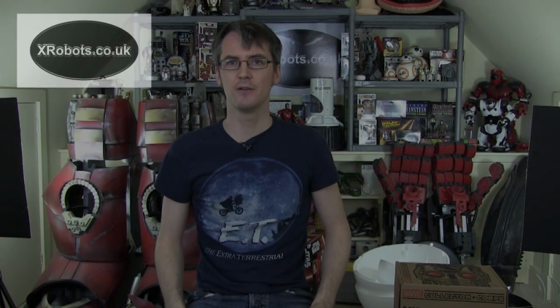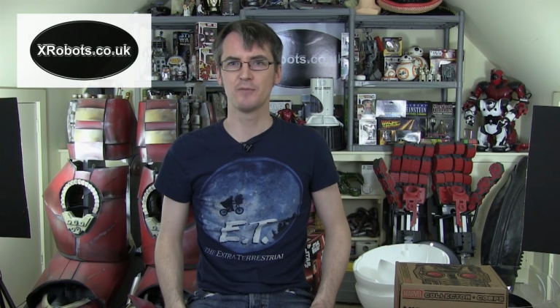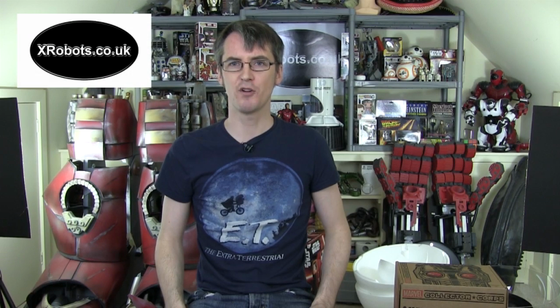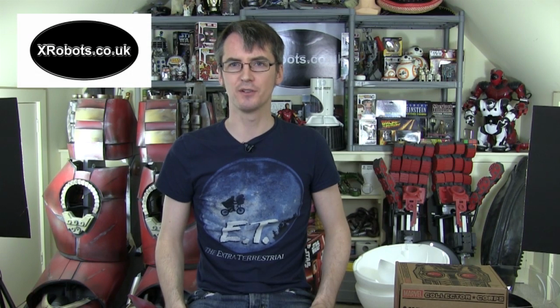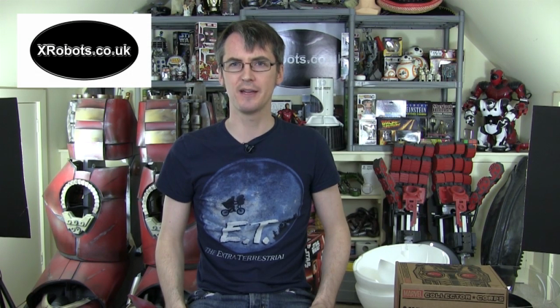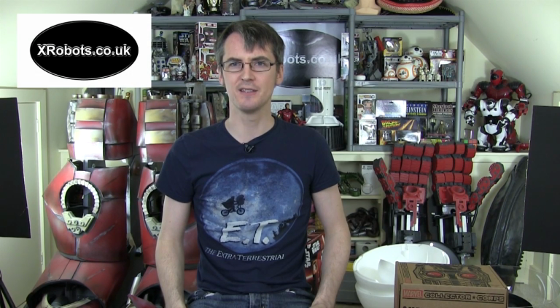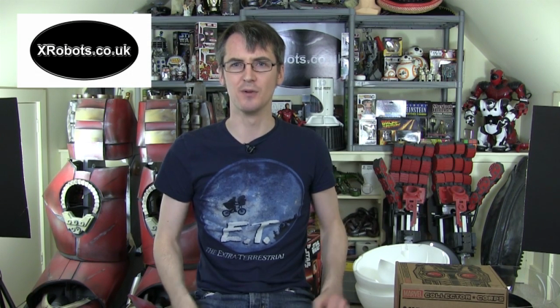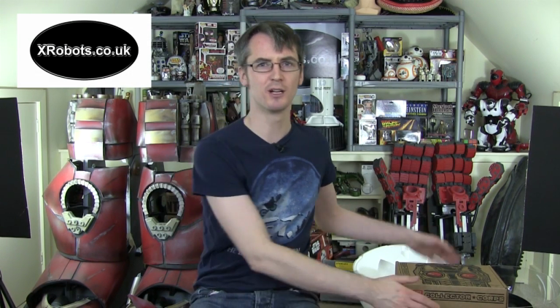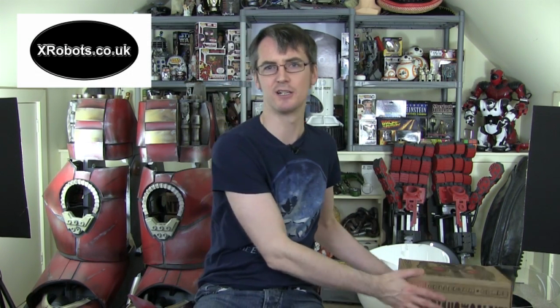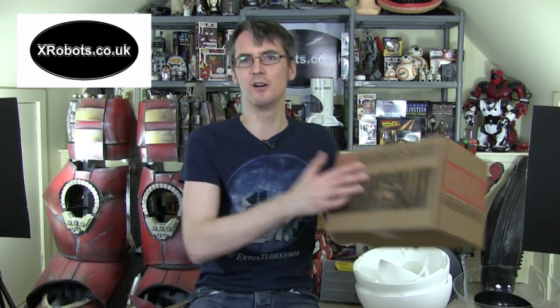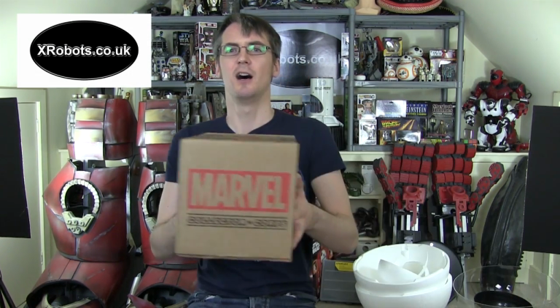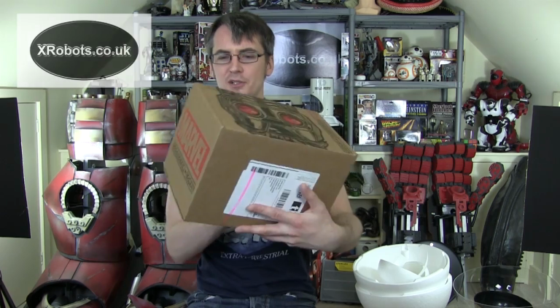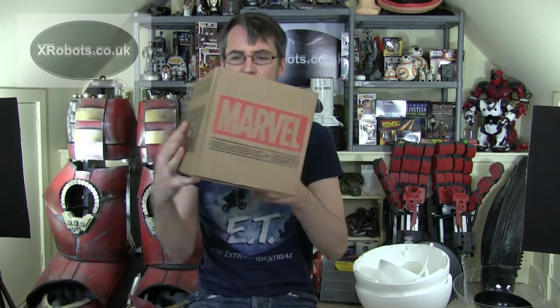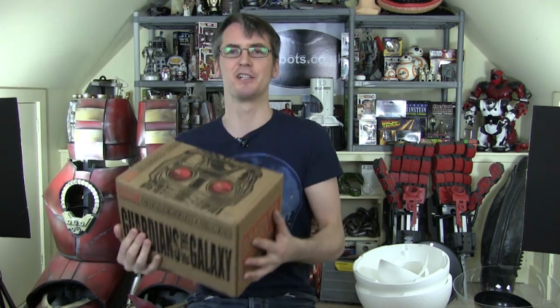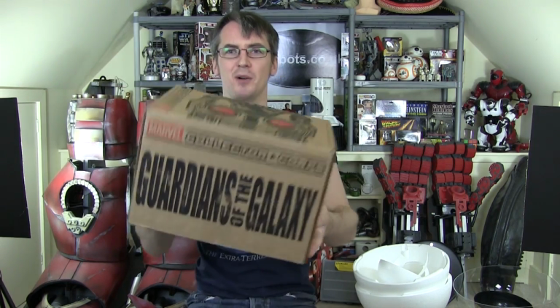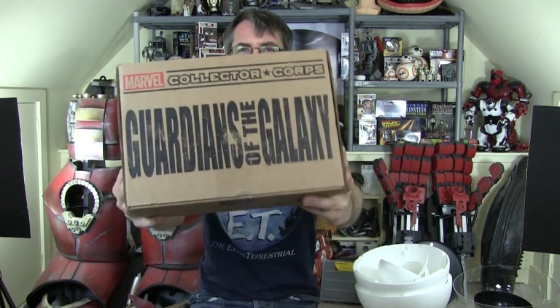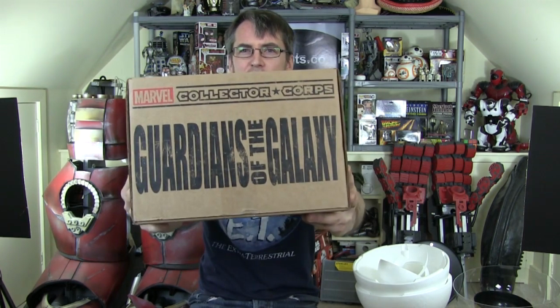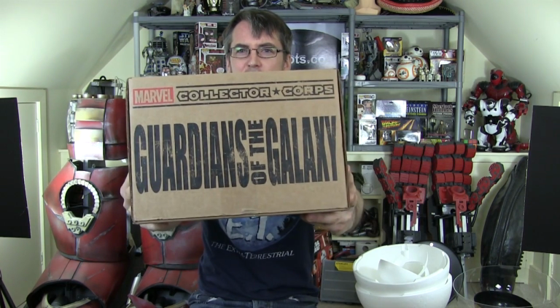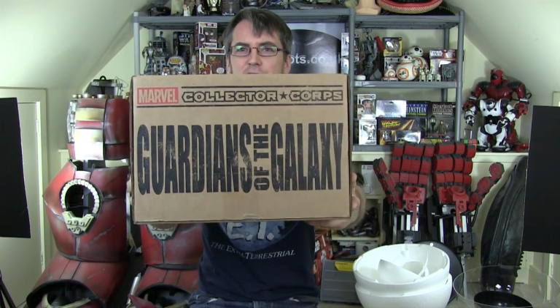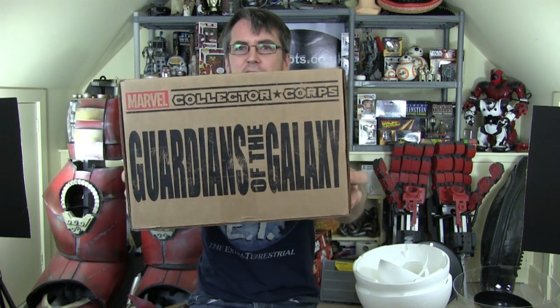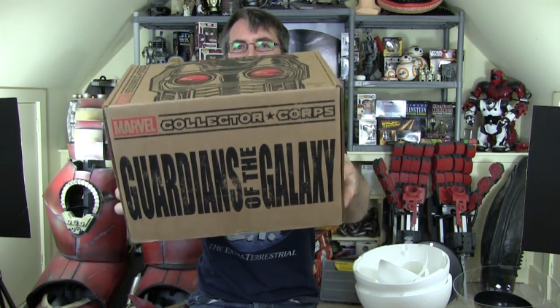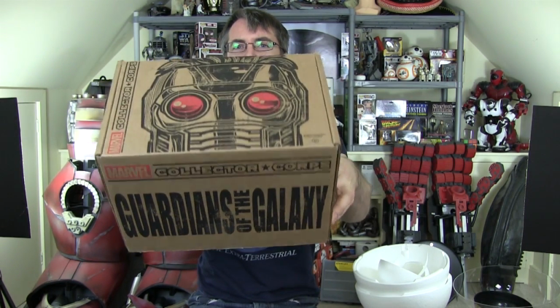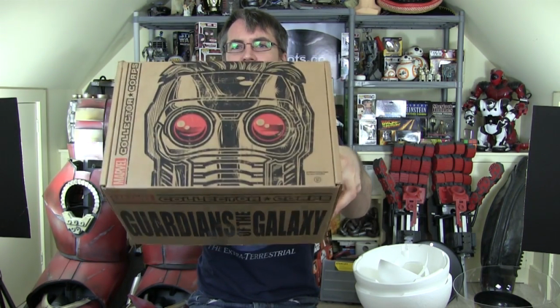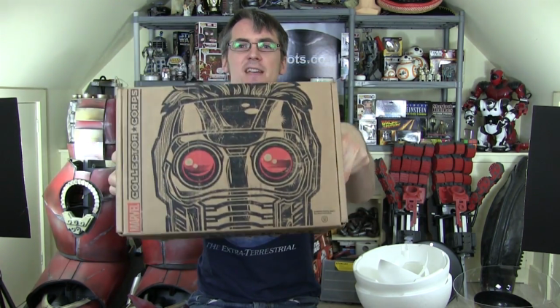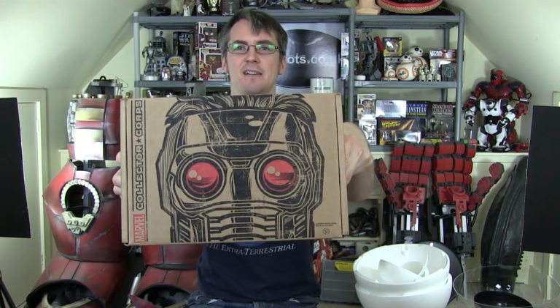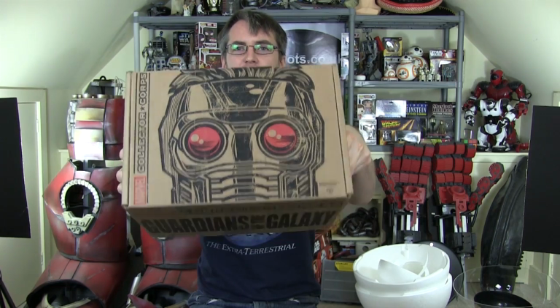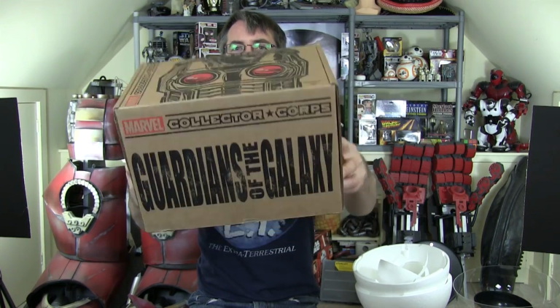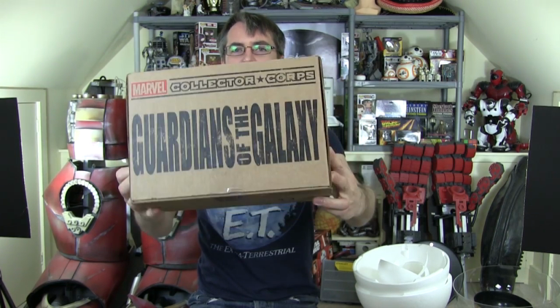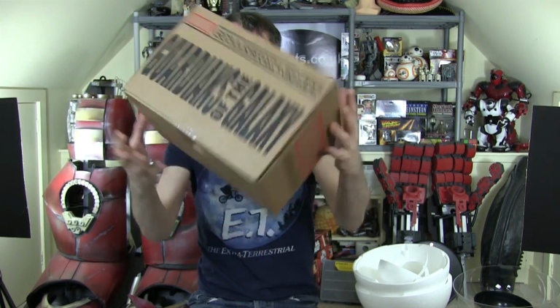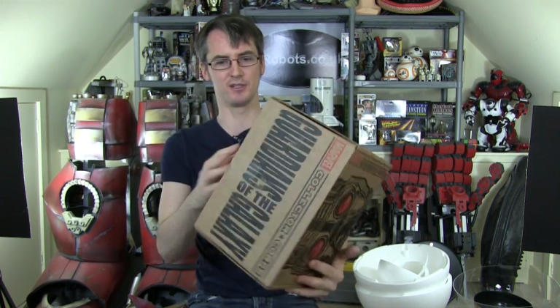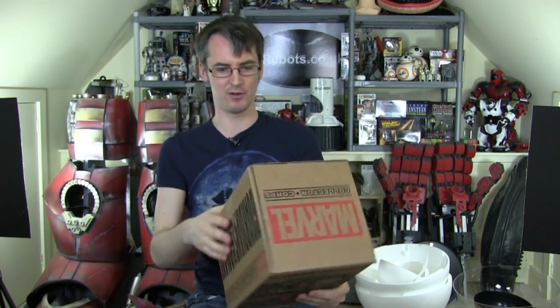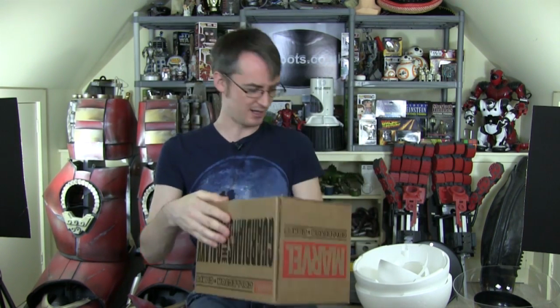Hello, it's James from xrobots.co.uk. This is the Marvel Collector Corps unboxing for December 2015, which is Guardians of the Galaxy. So let's open the box and see what's inside.